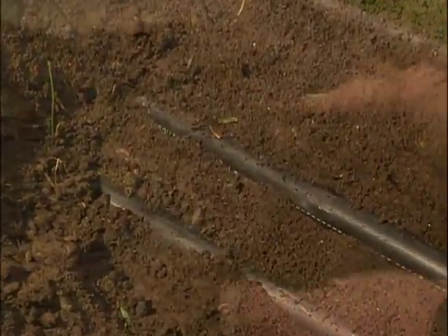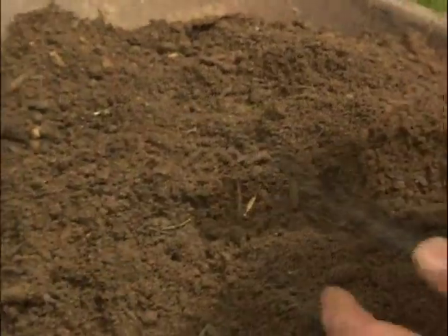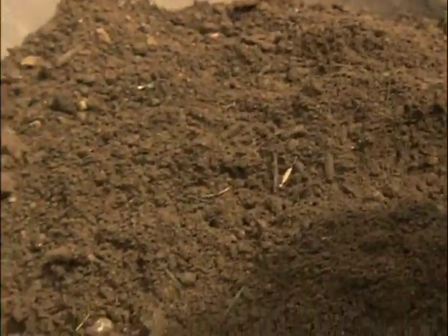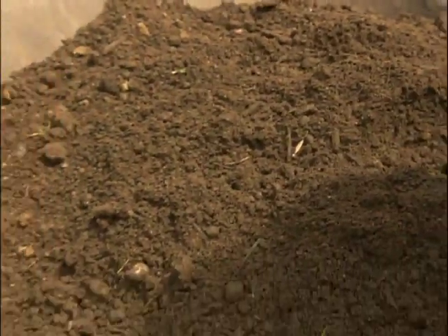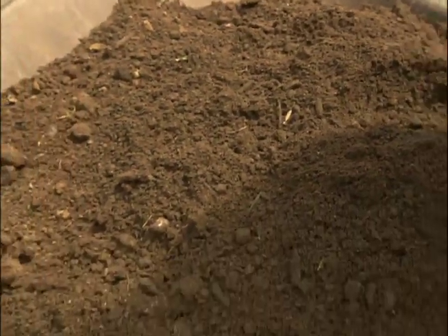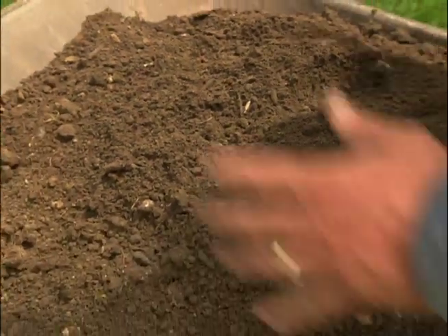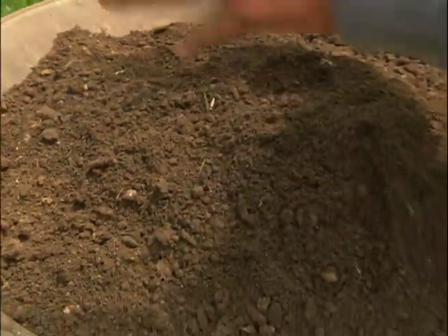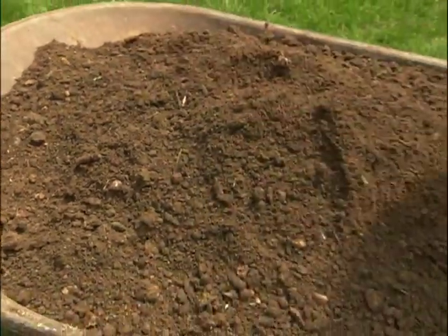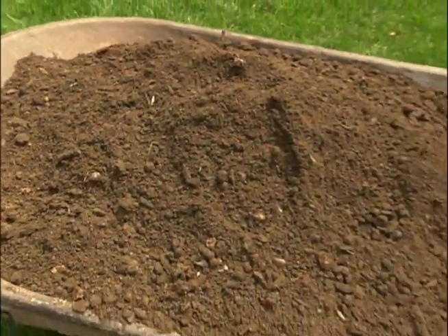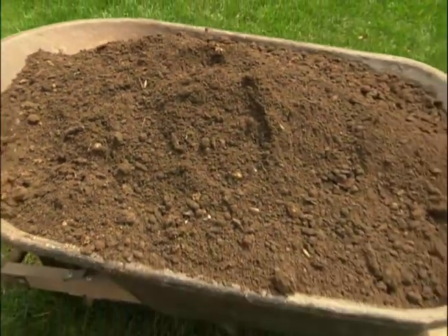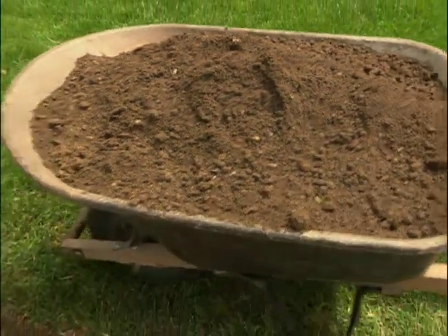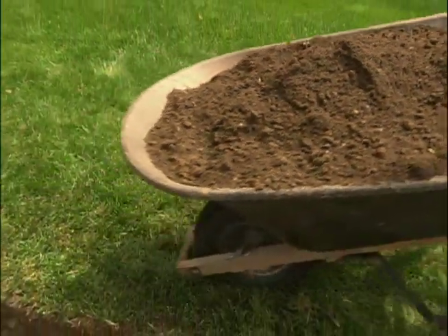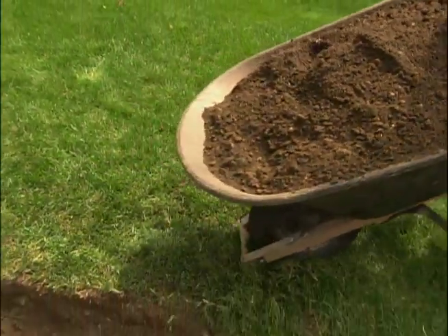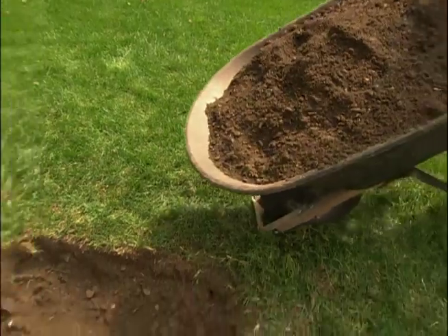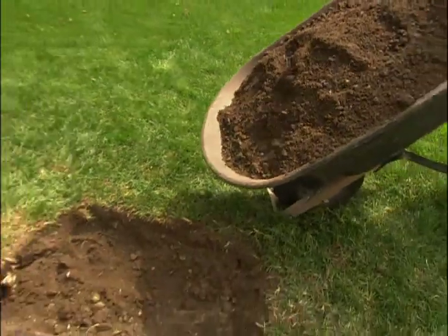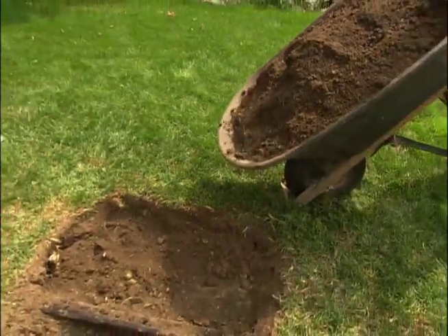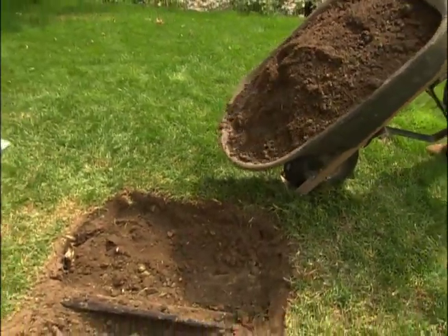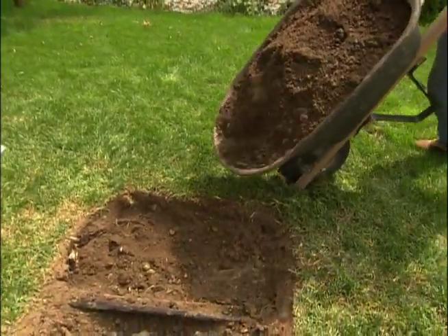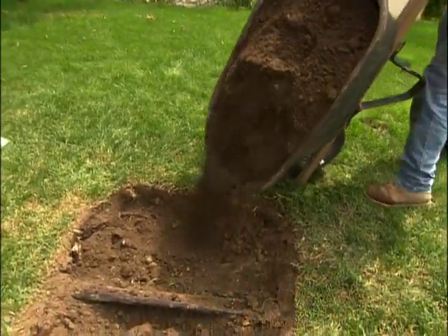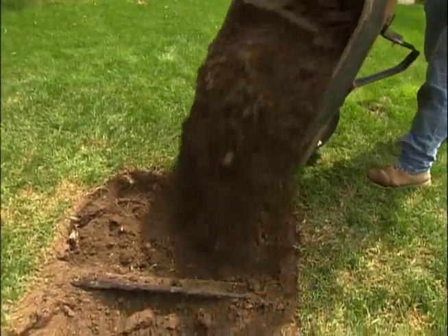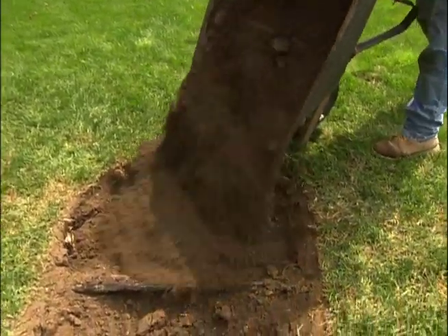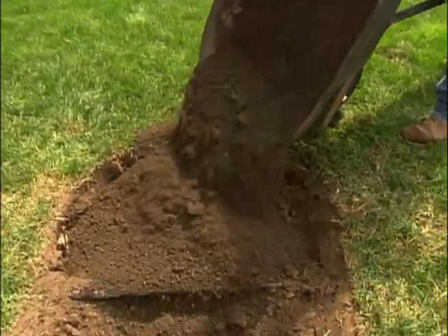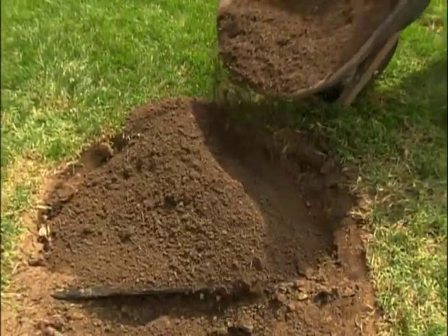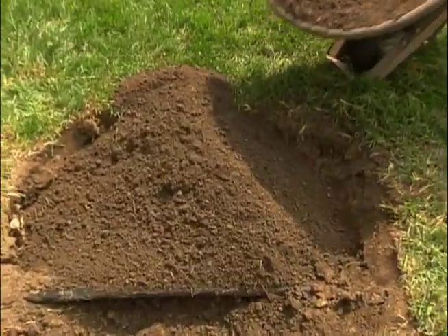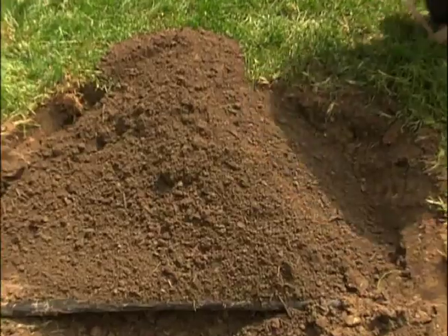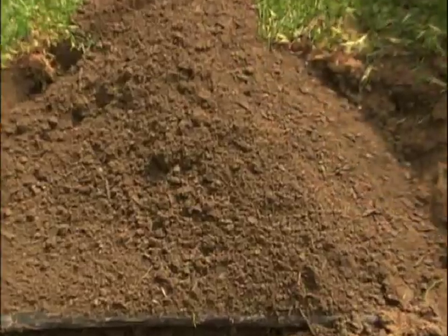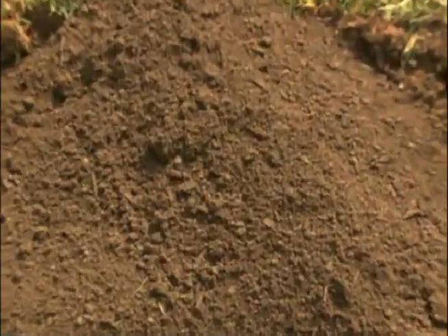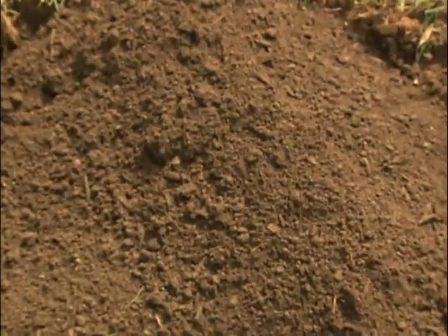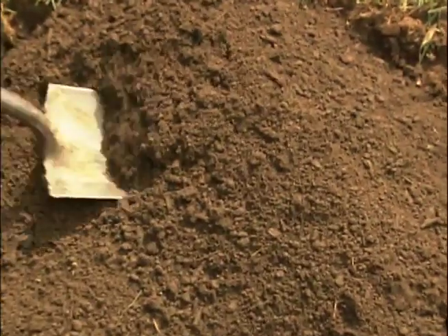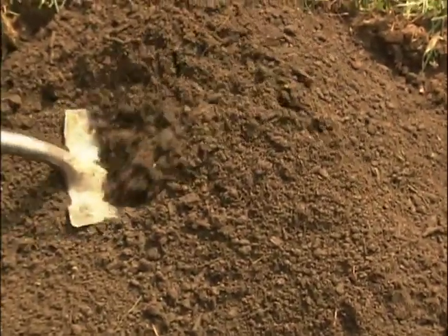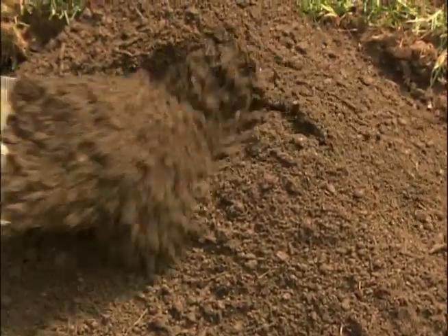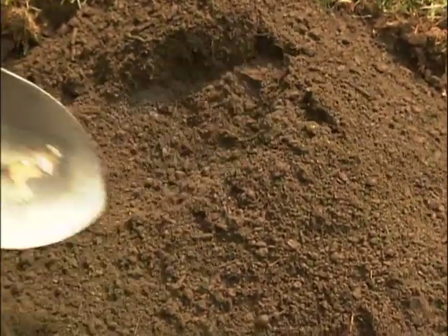This is what I put under every lawn I install — it's a mix of topsoil, compost, and sand. So while it drains freely, the compost holds moisture for the roots, and the lawn grows like crazy because the roots love it.